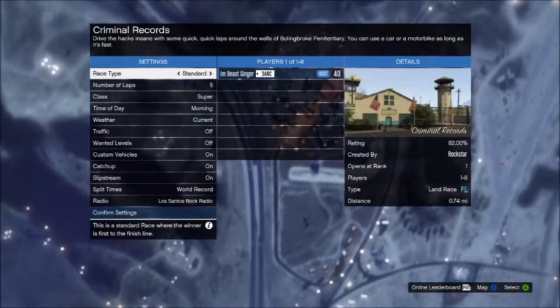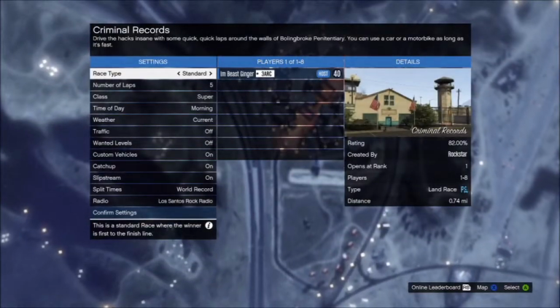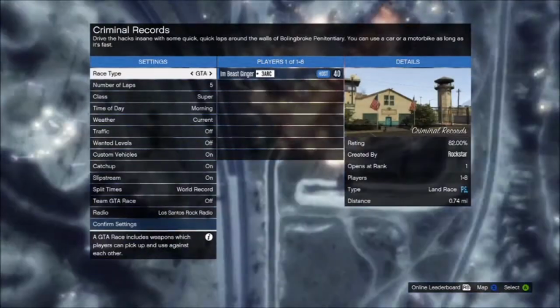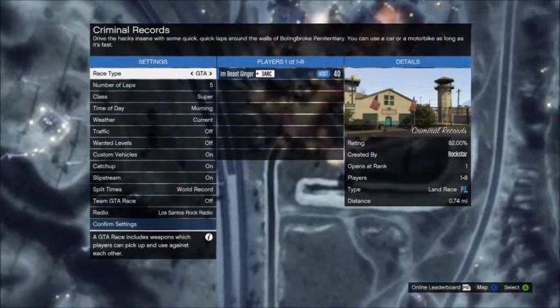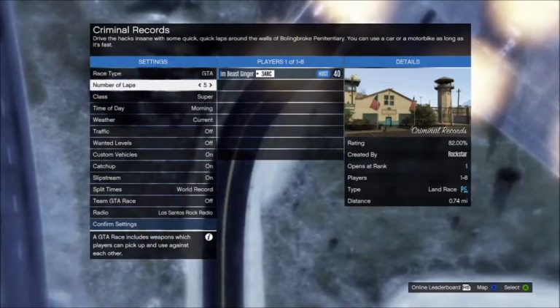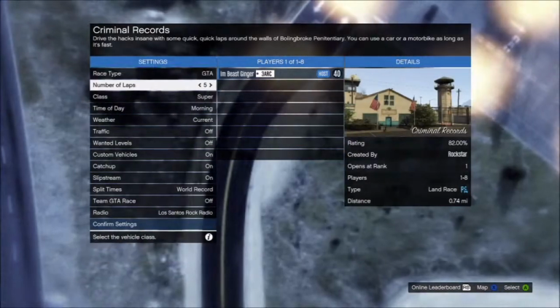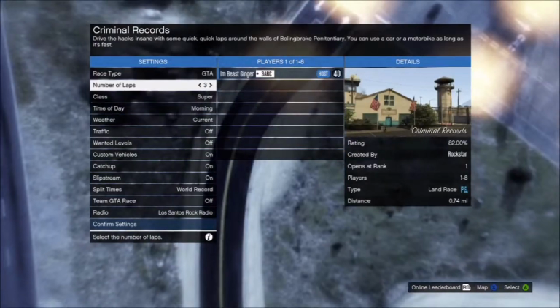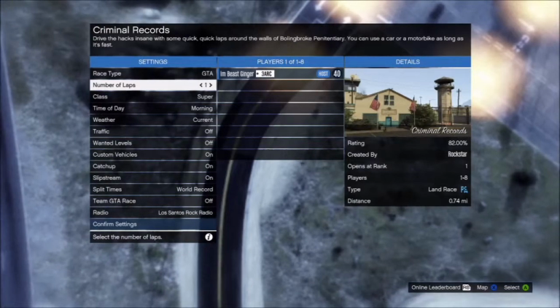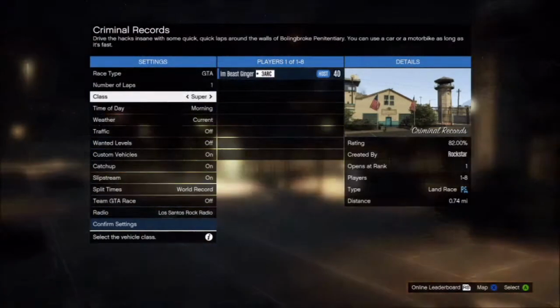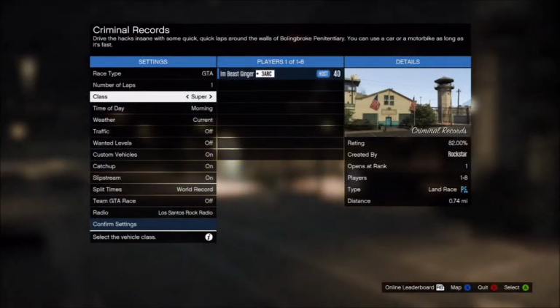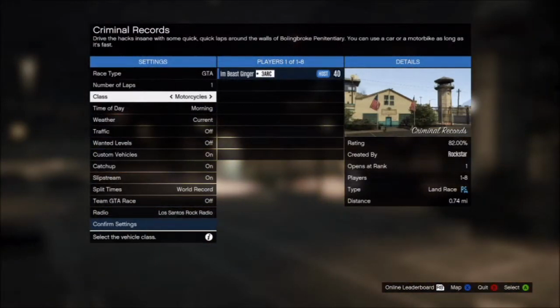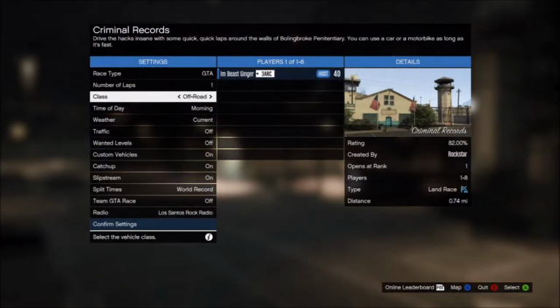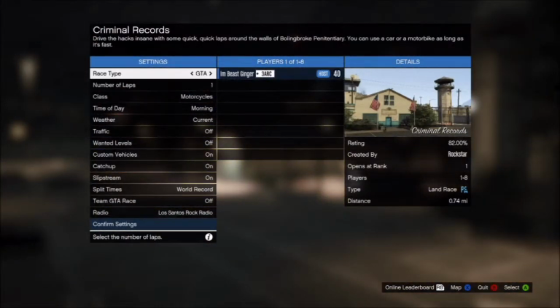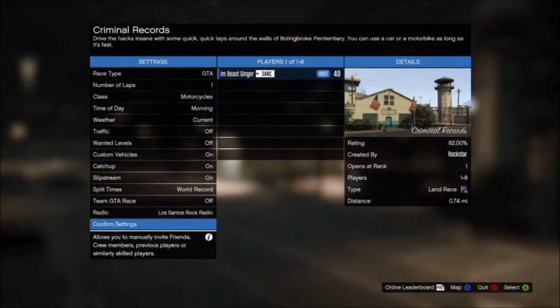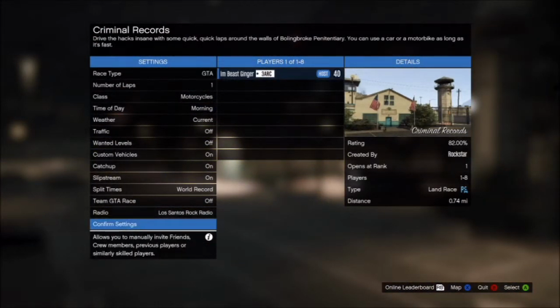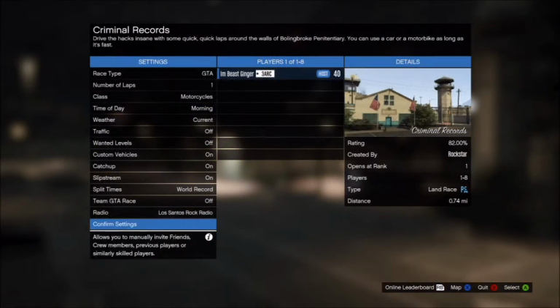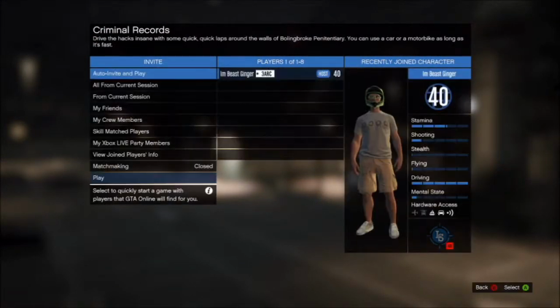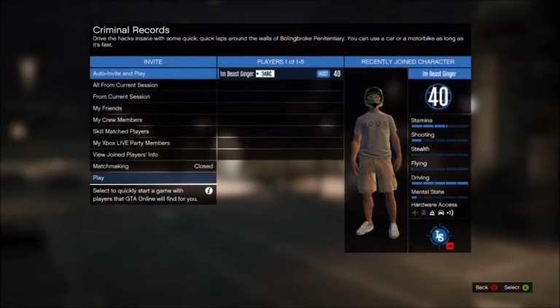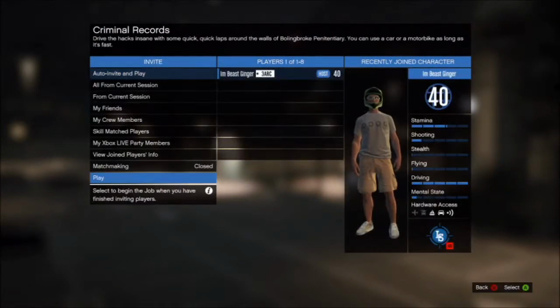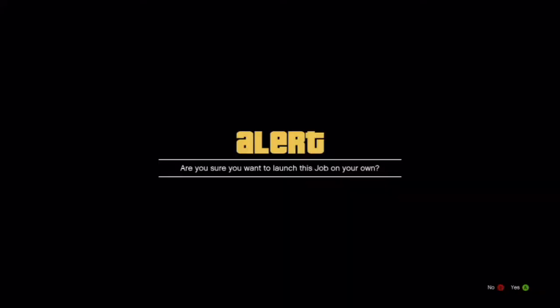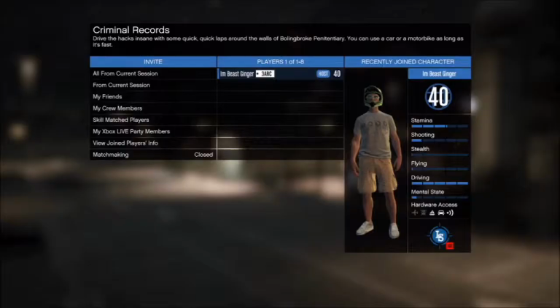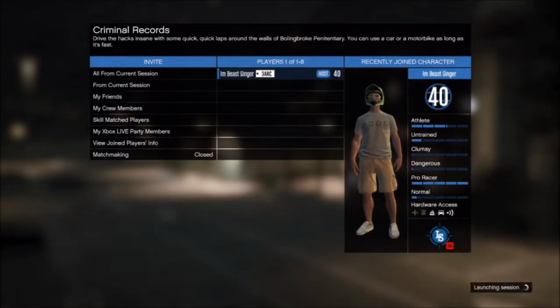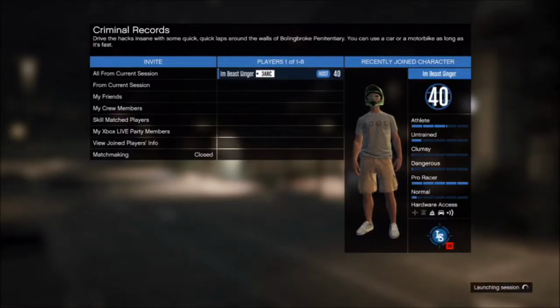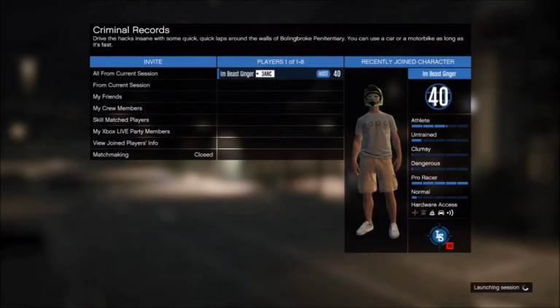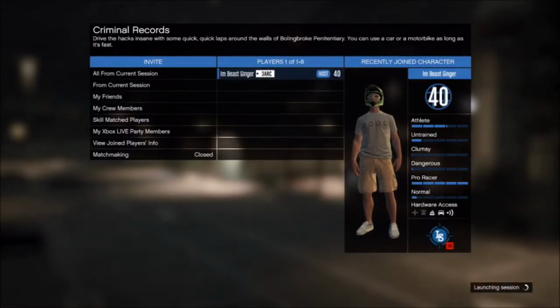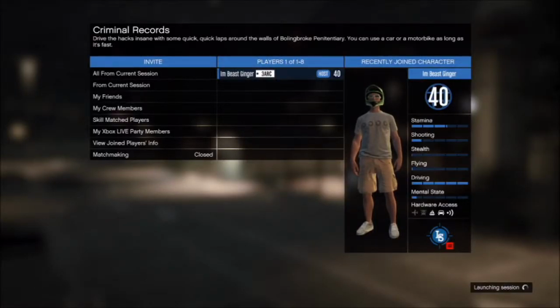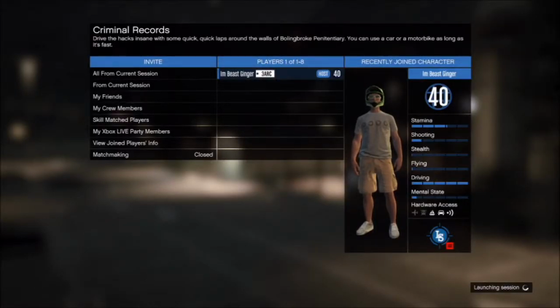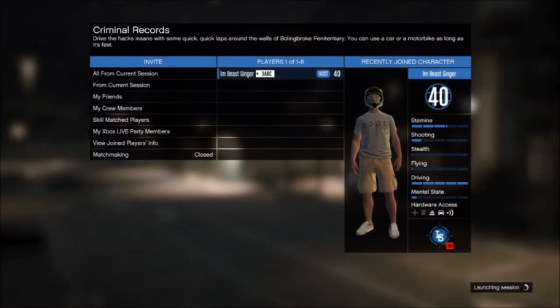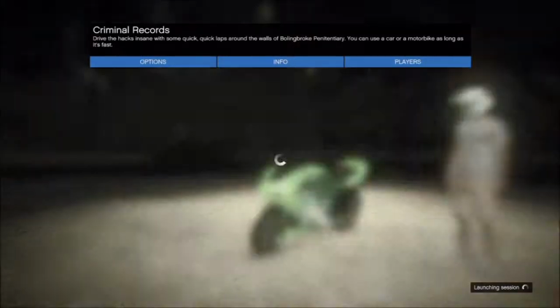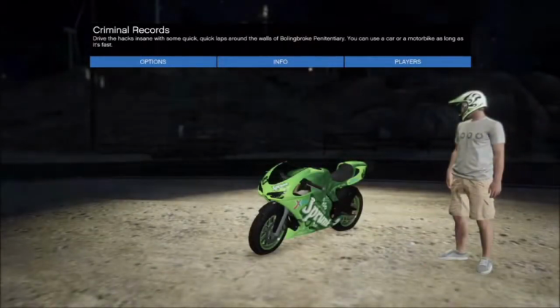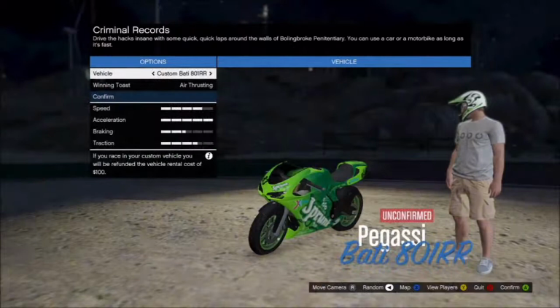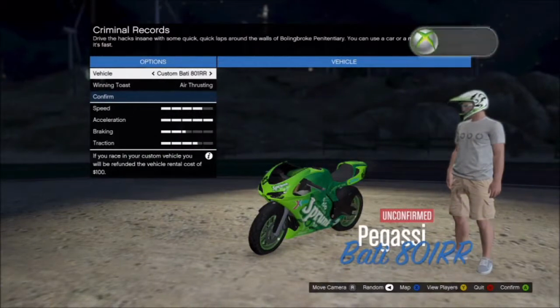You want to be the host of it, obviously. And then once you guys get into it, you want to change the race from standard to GTA. And I don't know if this matters too much, but you've got to change it to one lap. Once you guys do both those things, just want to start it up.